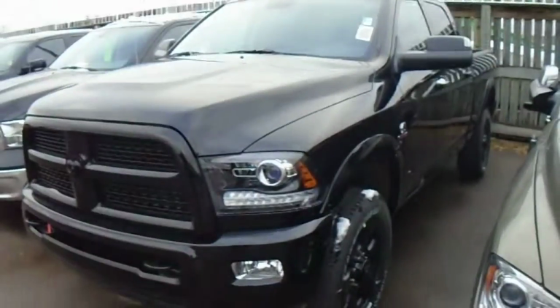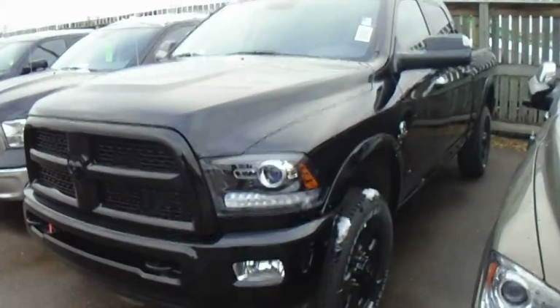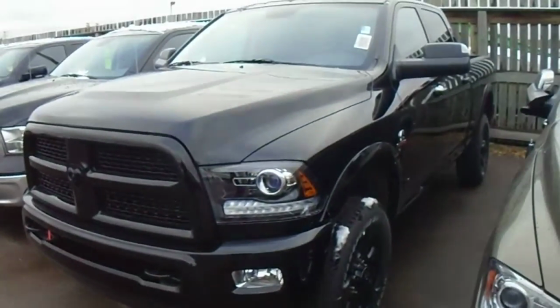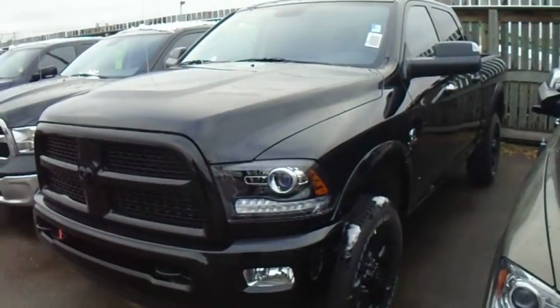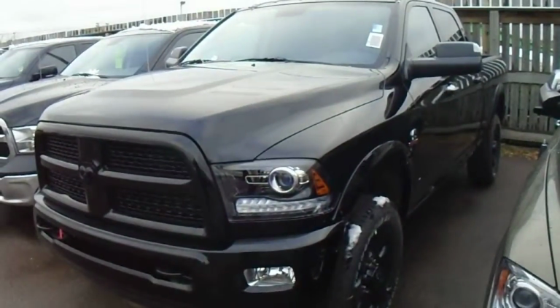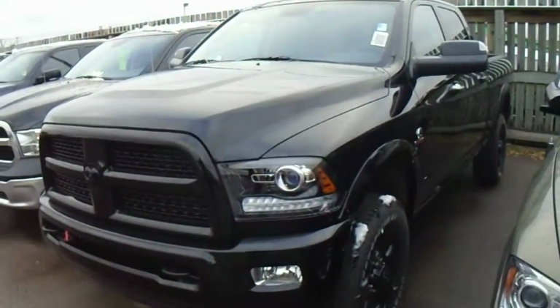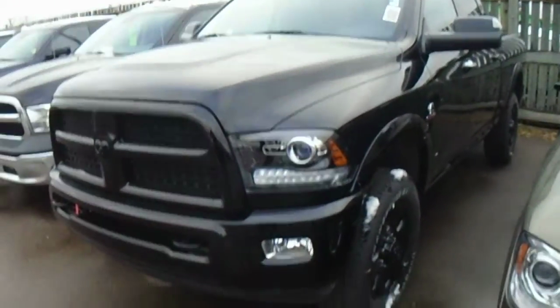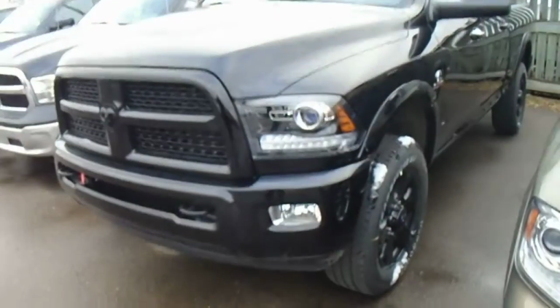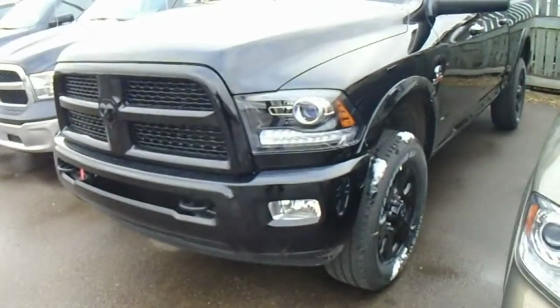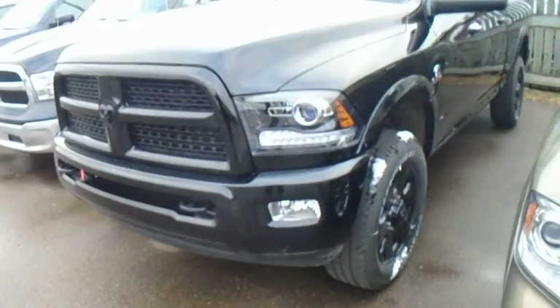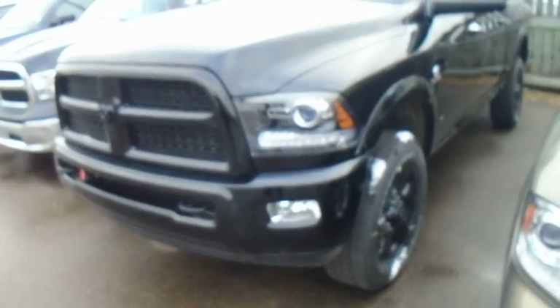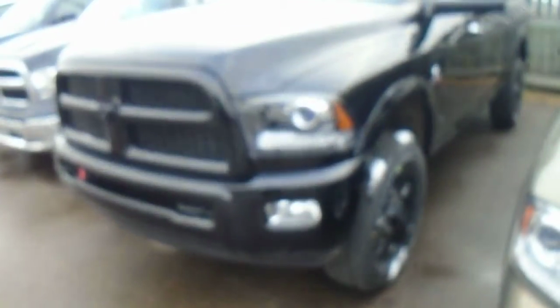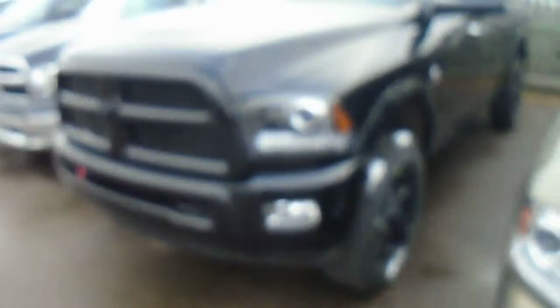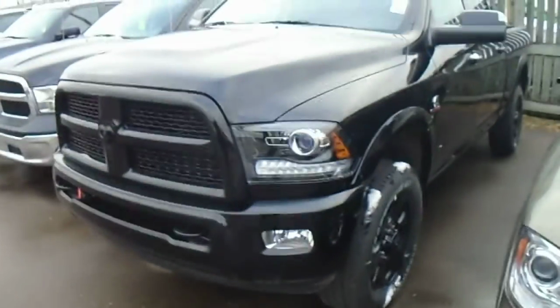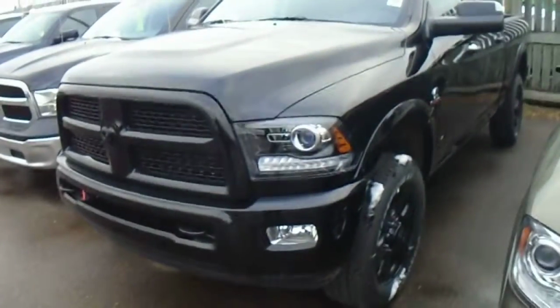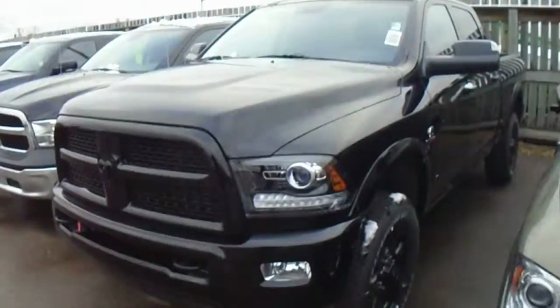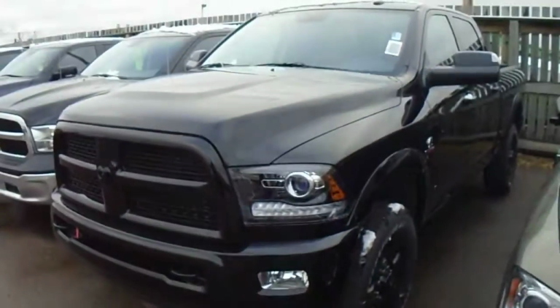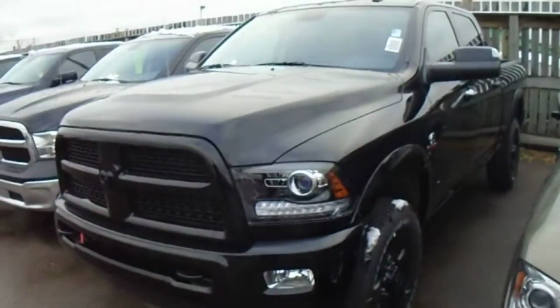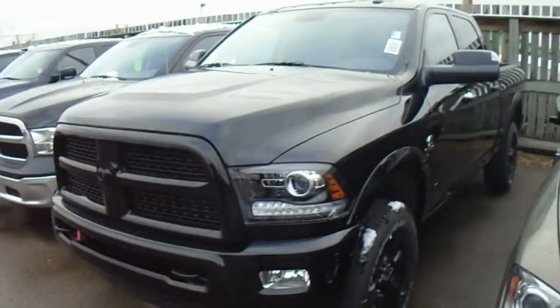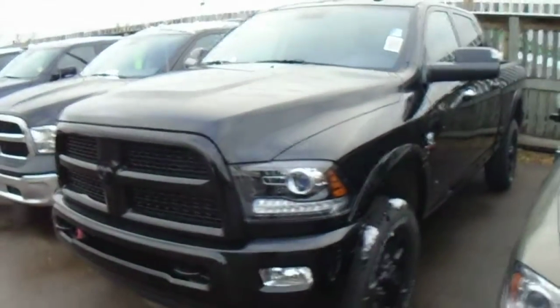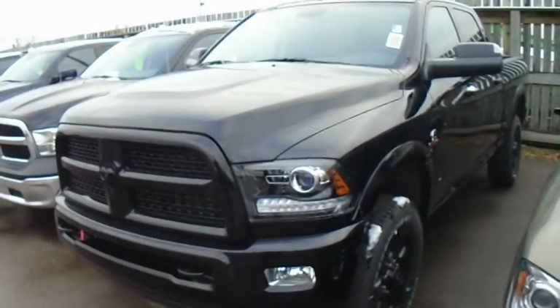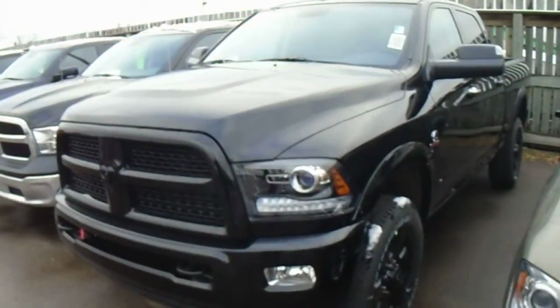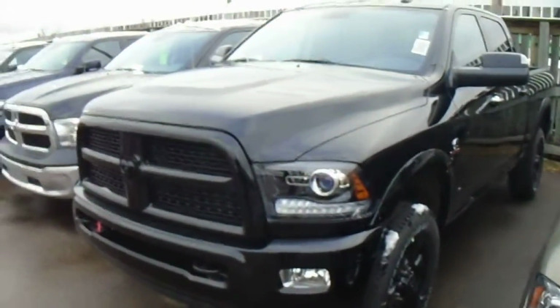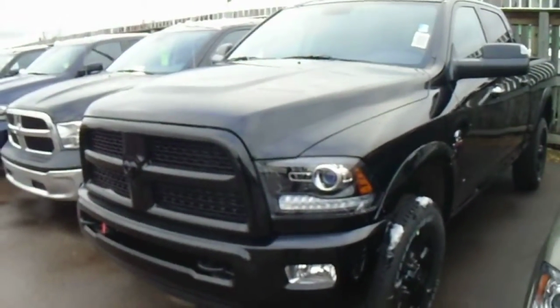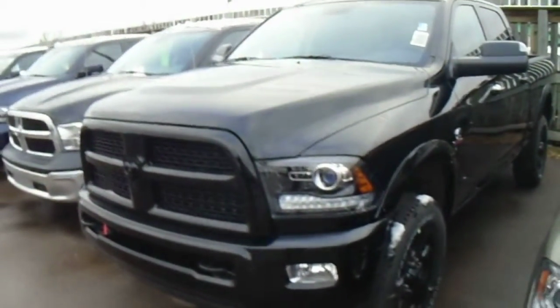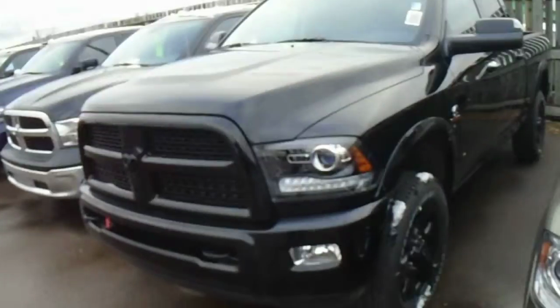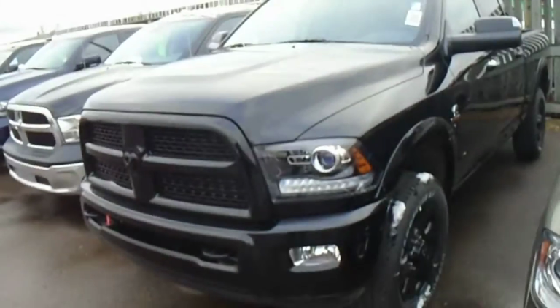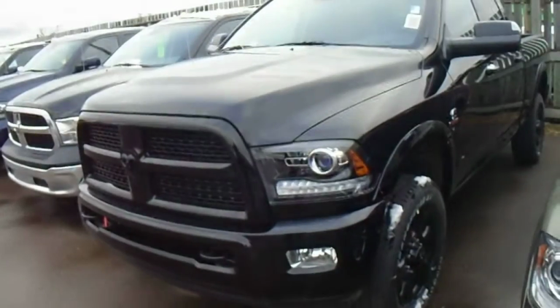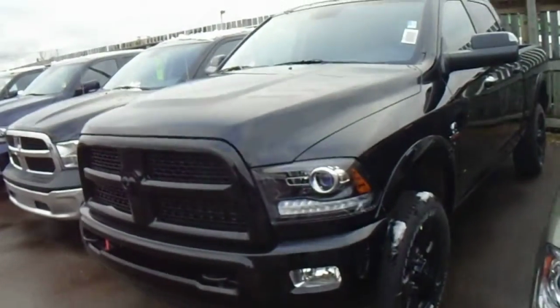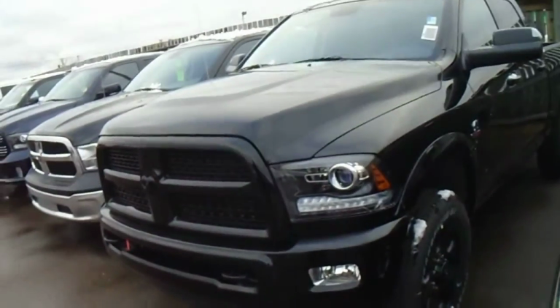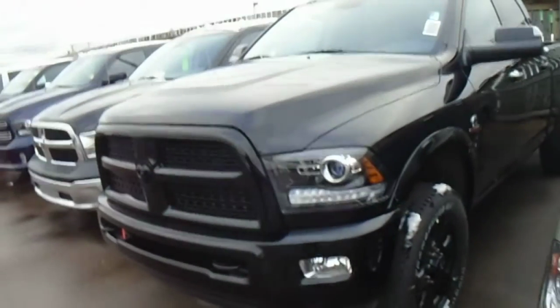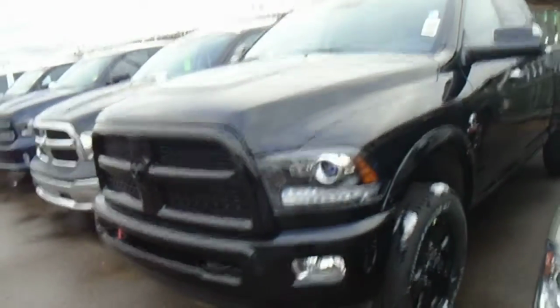Hey Marvin, it's Paxton from Londonderry Dodge. Just taking you a quick video of one of our Ram 3500s. I know you're interested in a Ram 2500 or 3500, but I thought I'd just give you a quick look at the Blackout Edition.